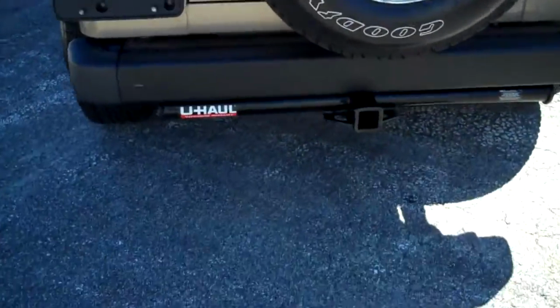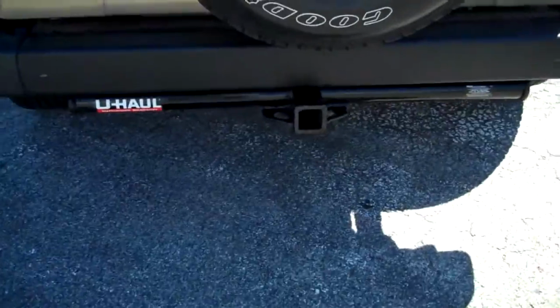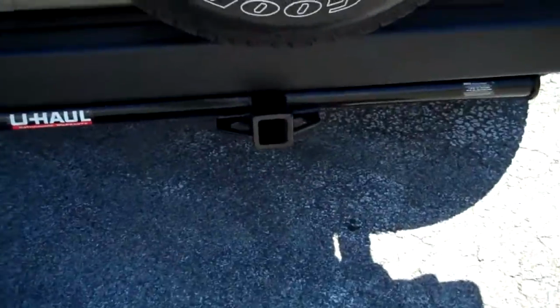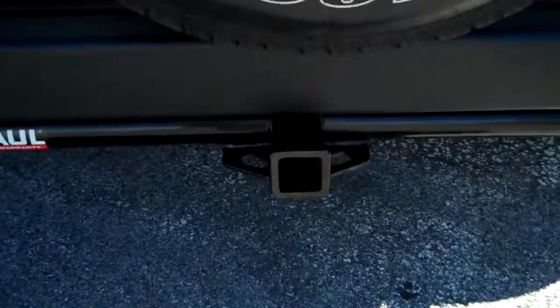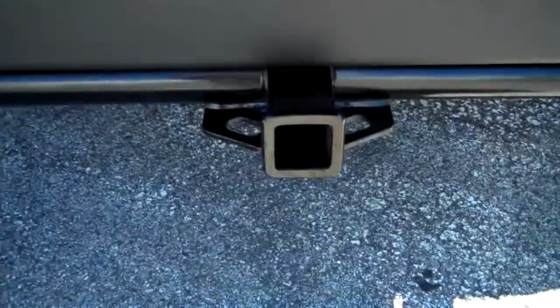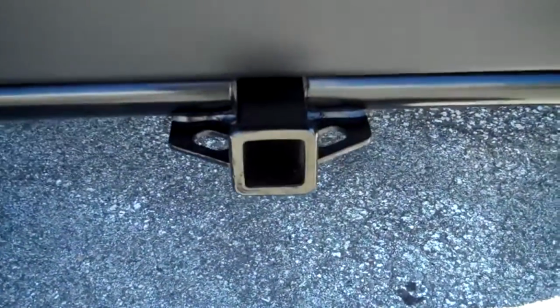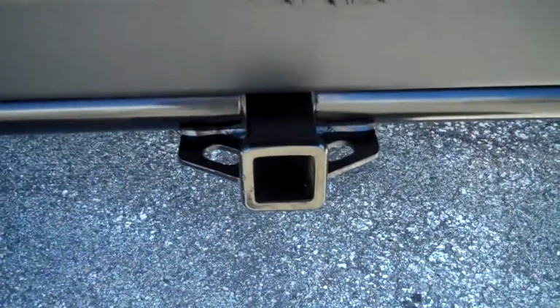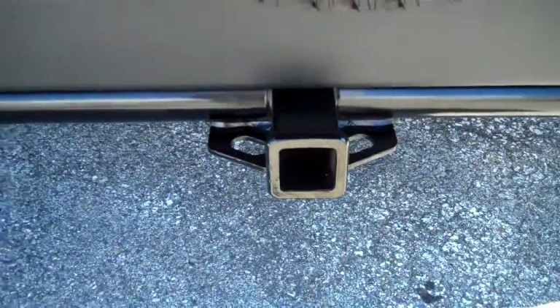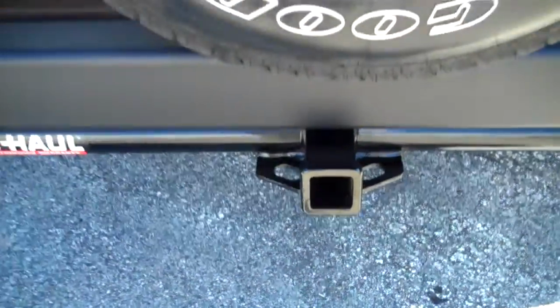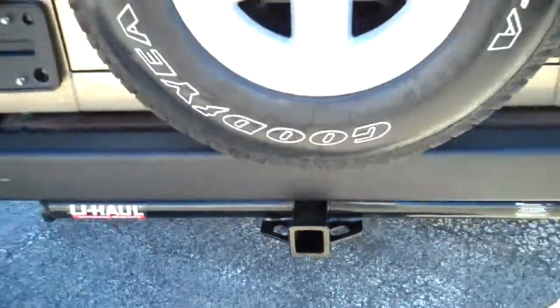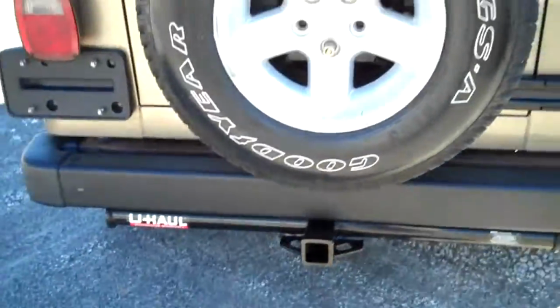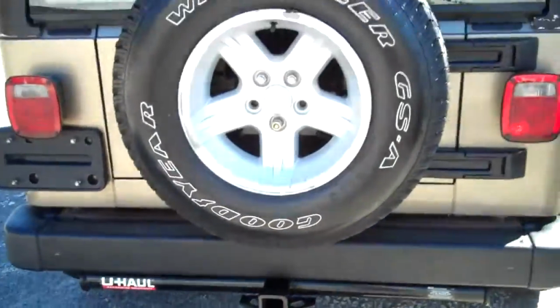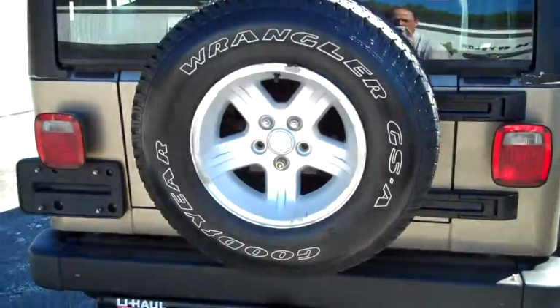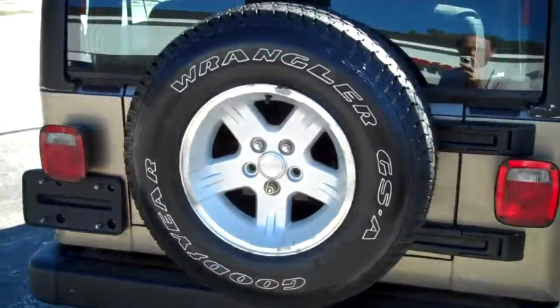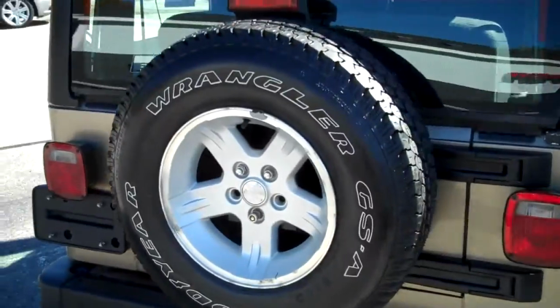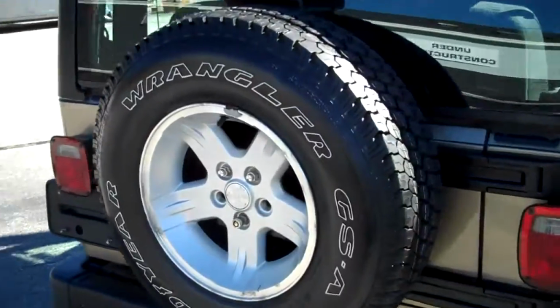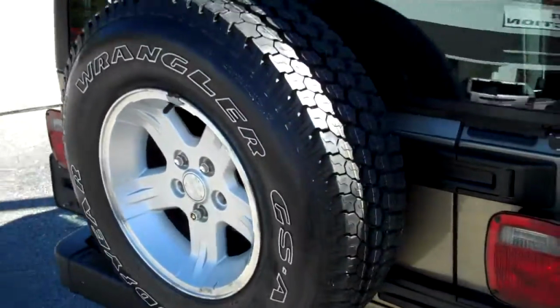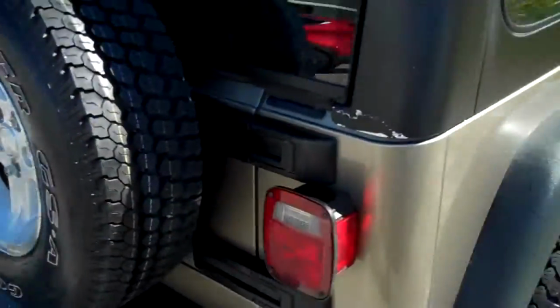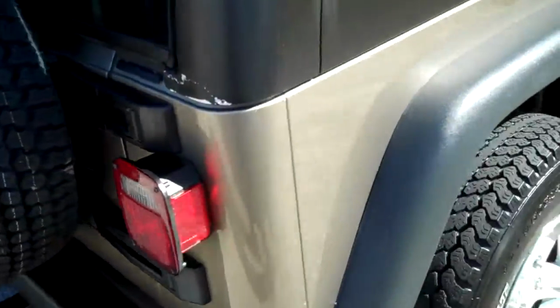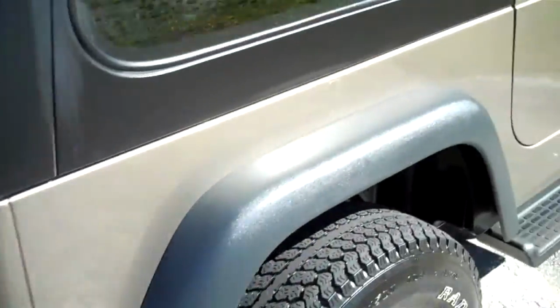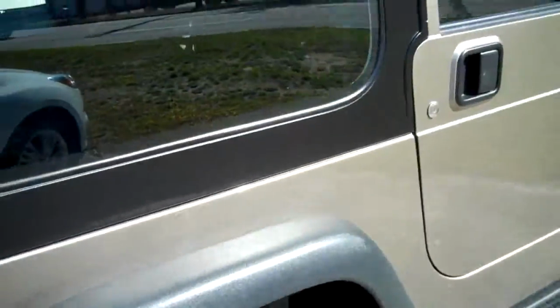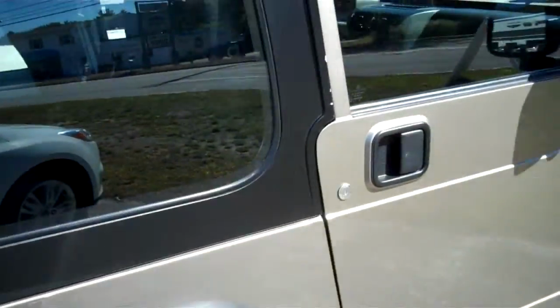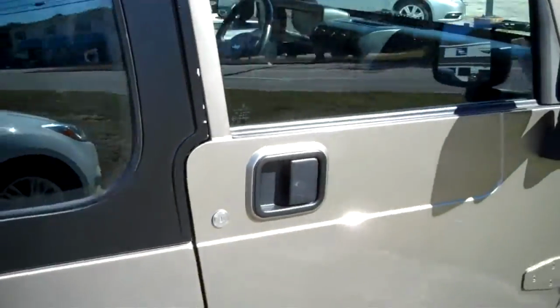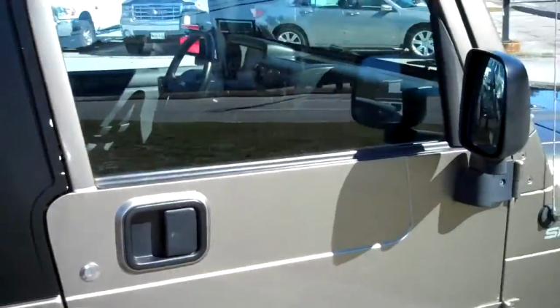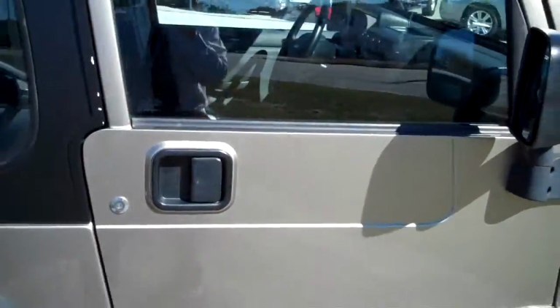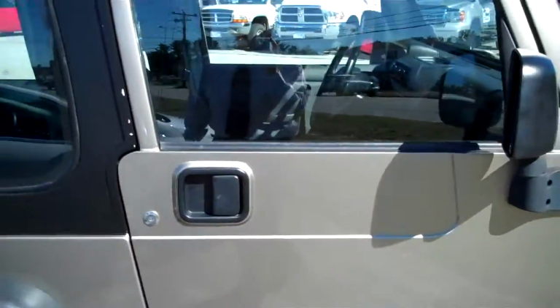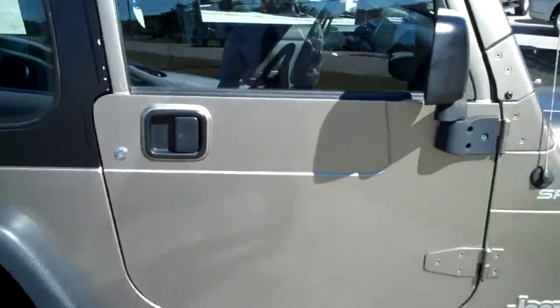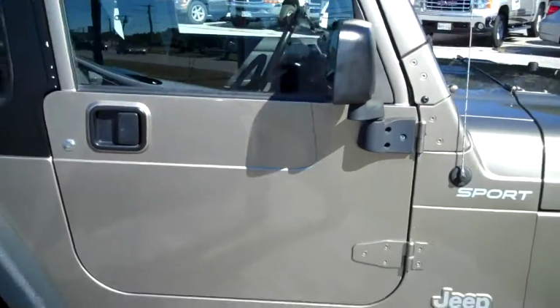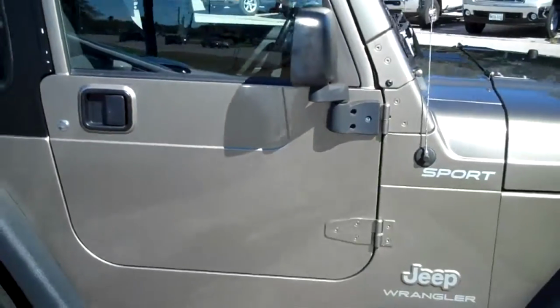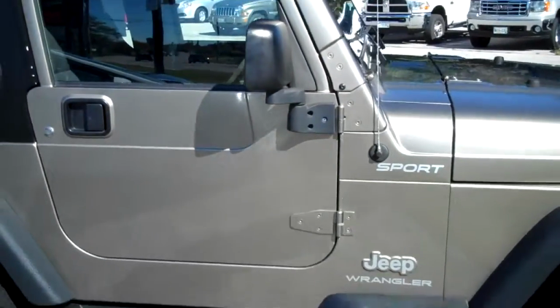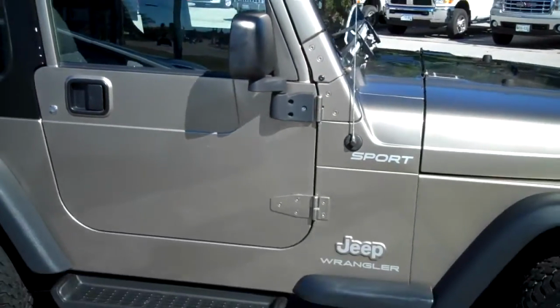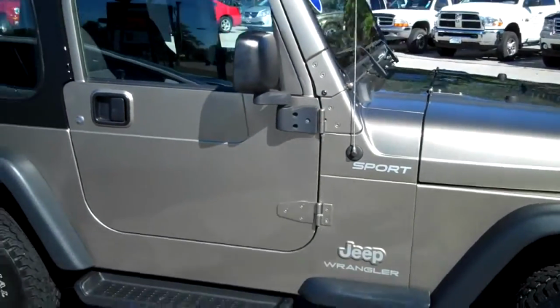This has a U-Haul hitch here on the back that looks very recently attached, with a matching full-size spare tire here on the back. This is a very clean, very affordable sport model 2004 Jeep Wrangler.